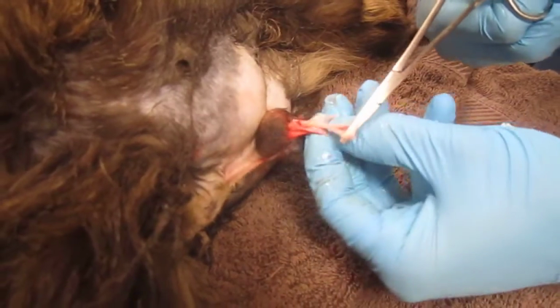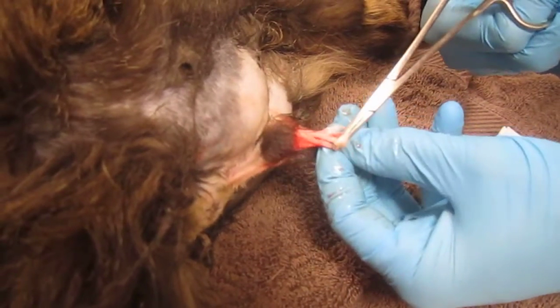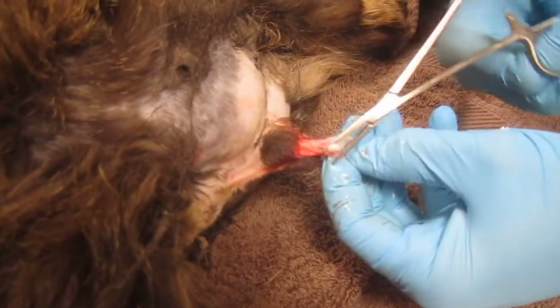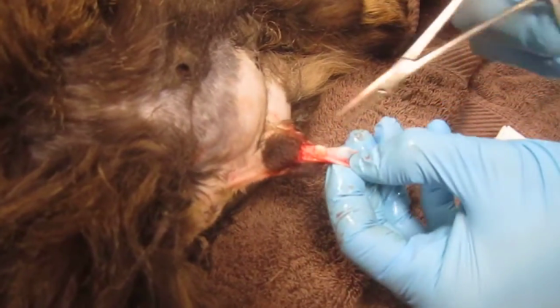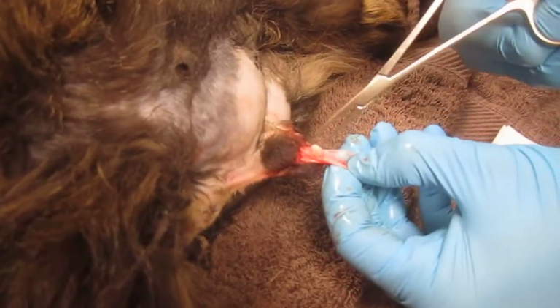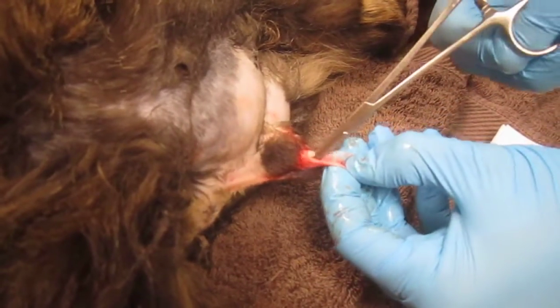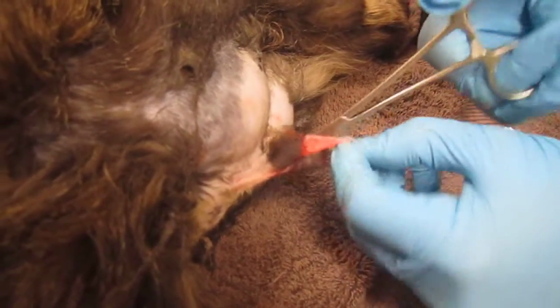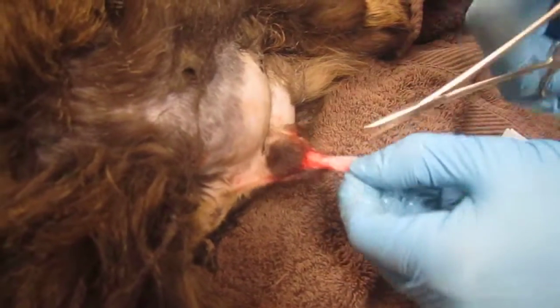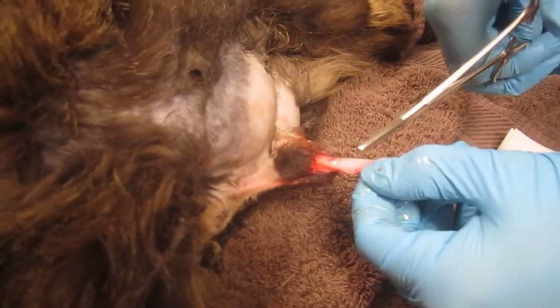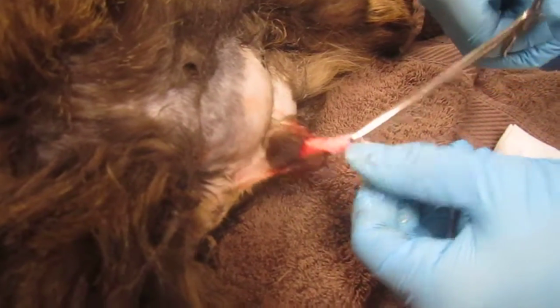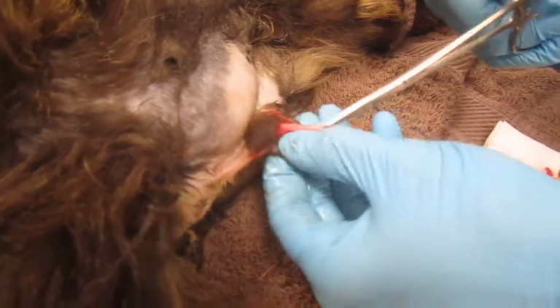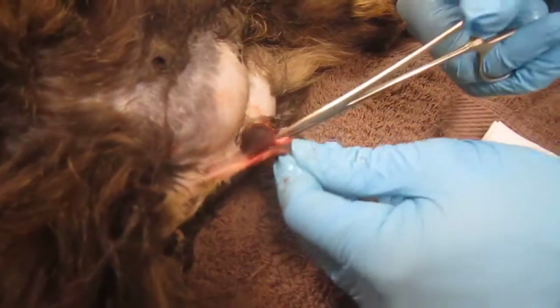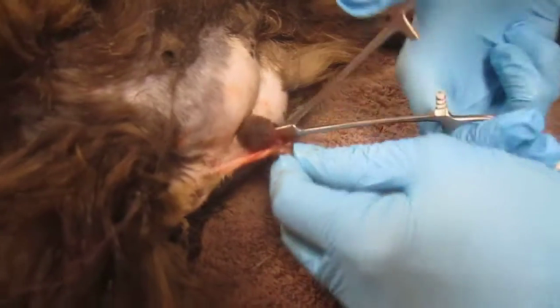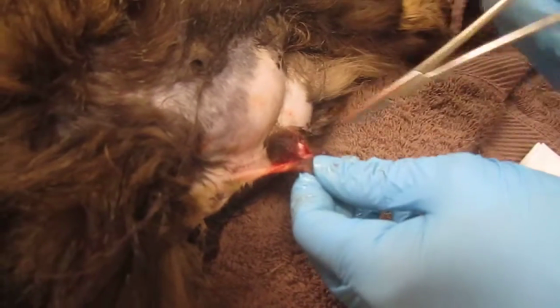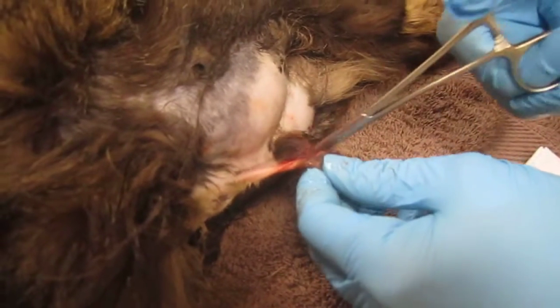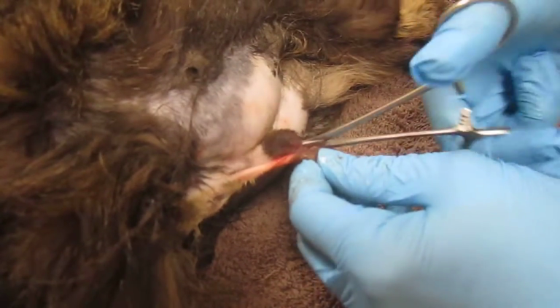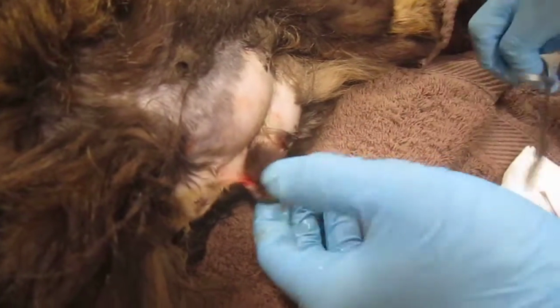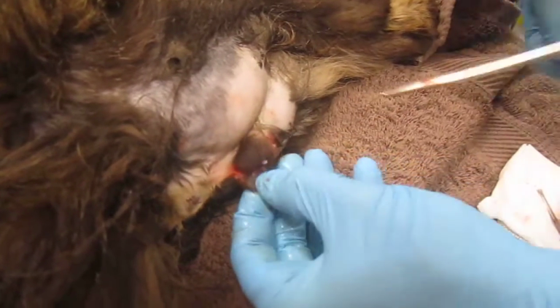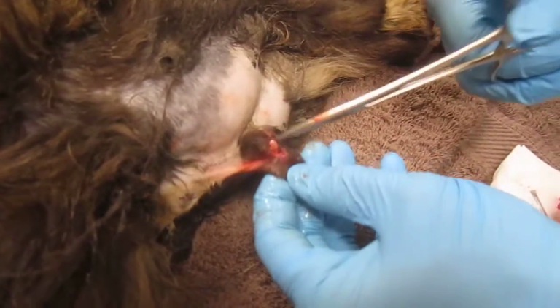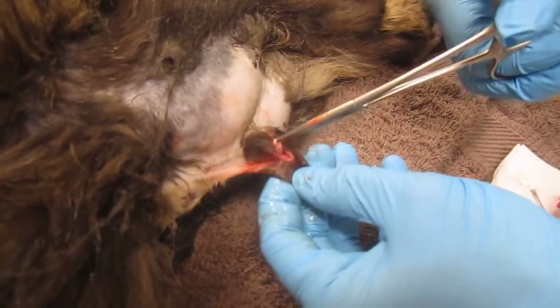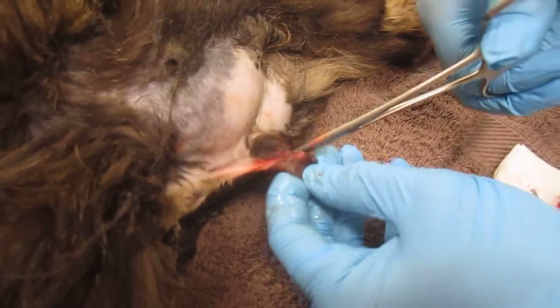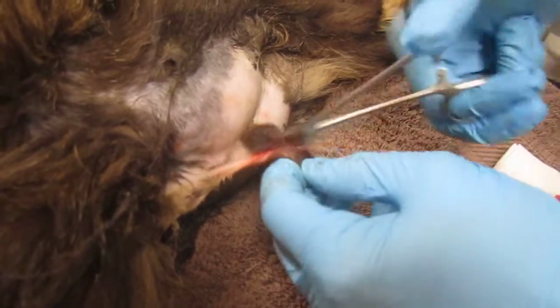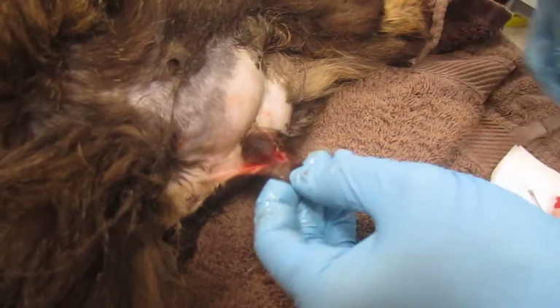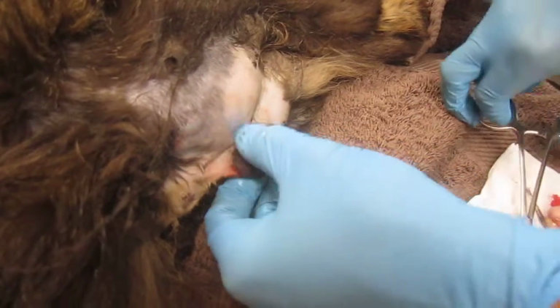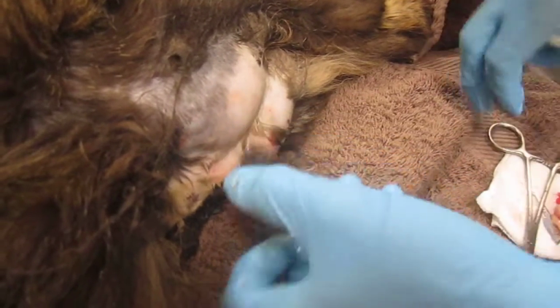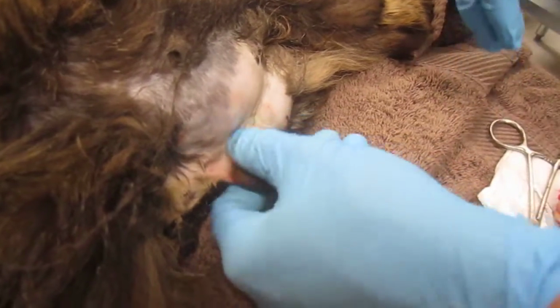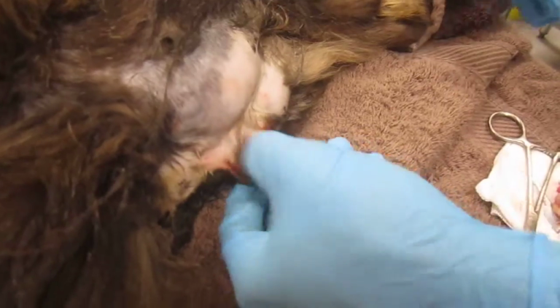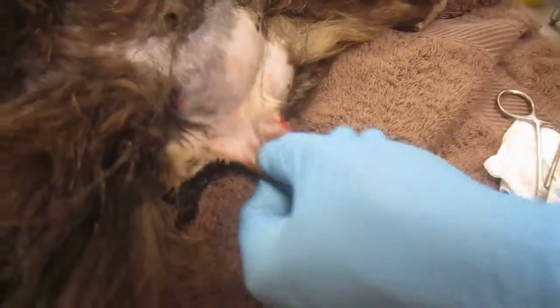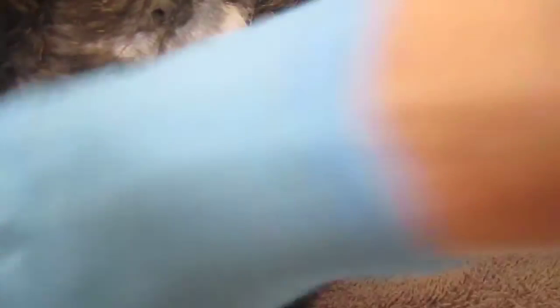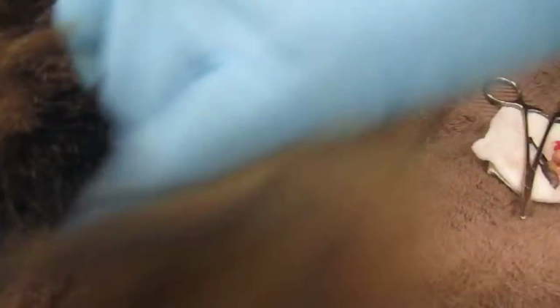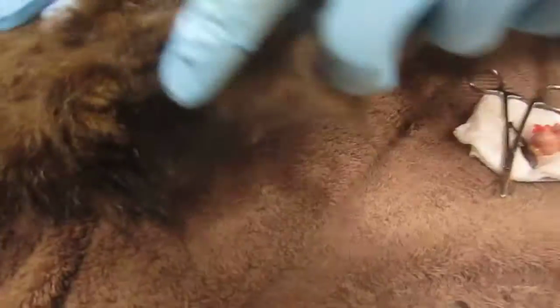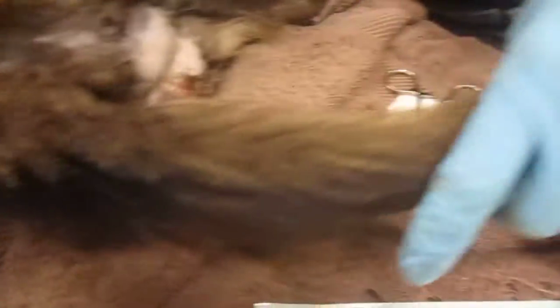We're hoping we can find him a home — he'll find a home, no problem. He's got great teeth, which is always a plus, and nothing else on physical that was alarming.